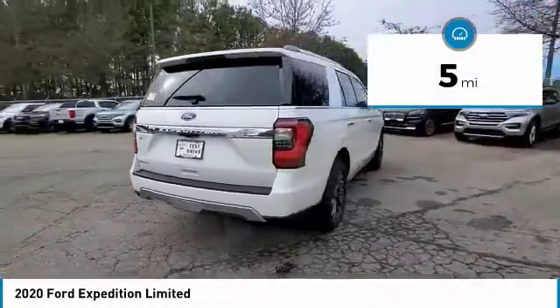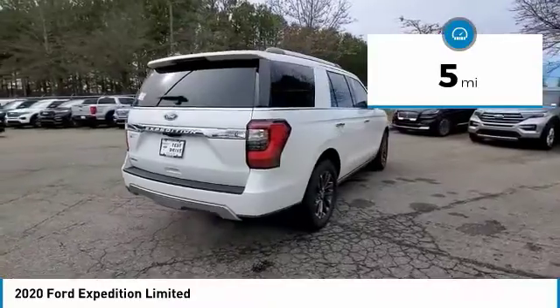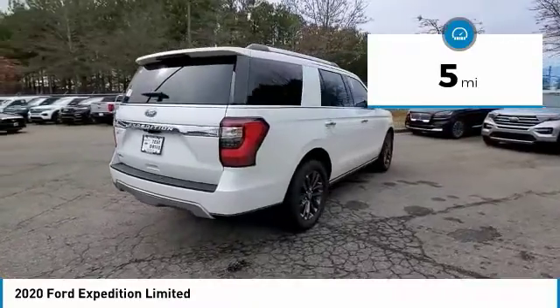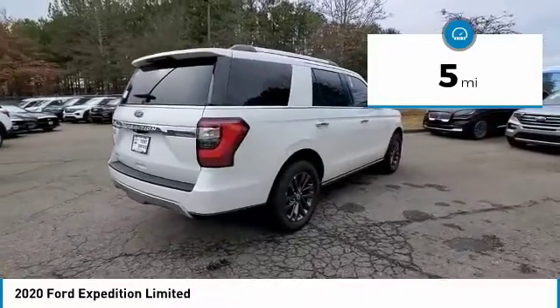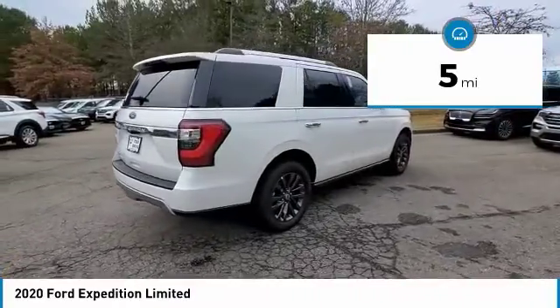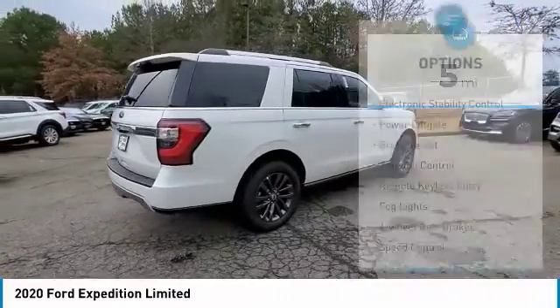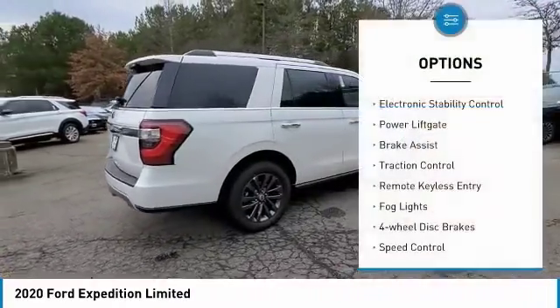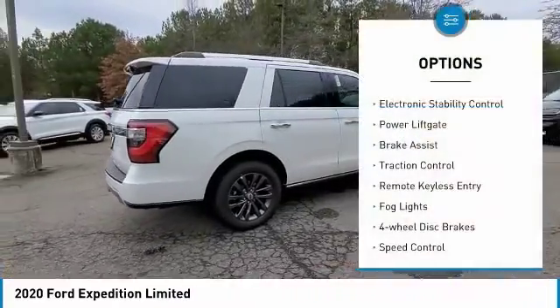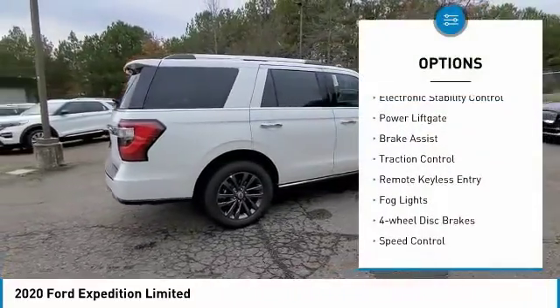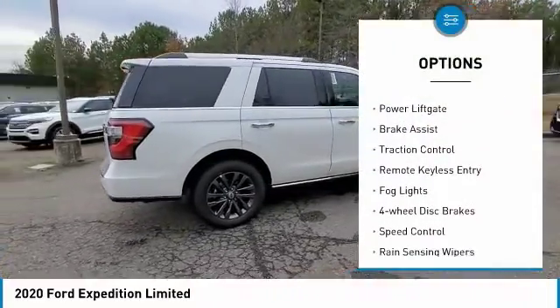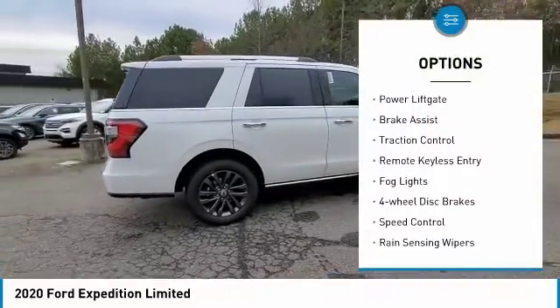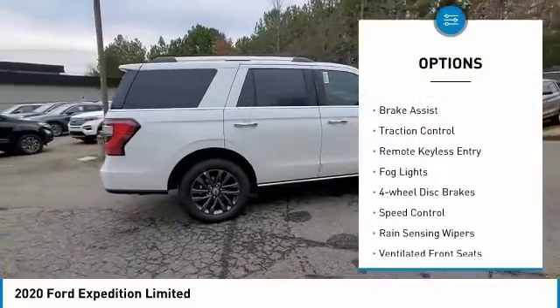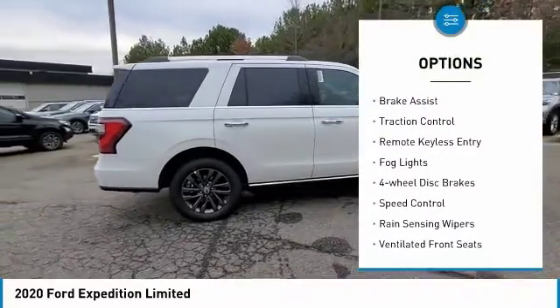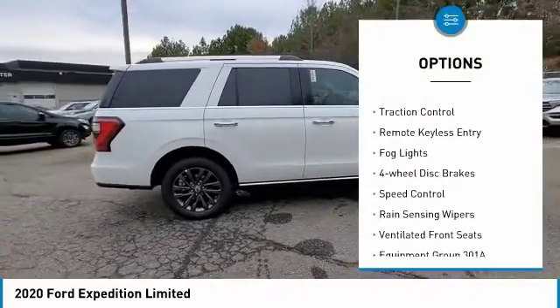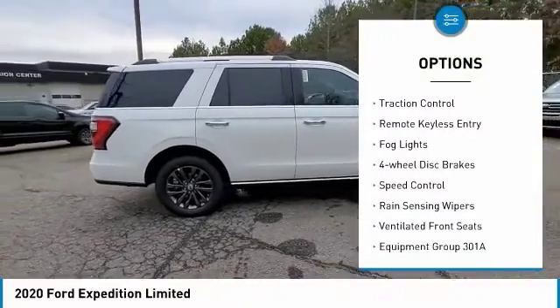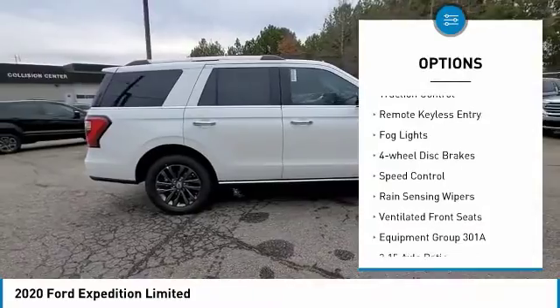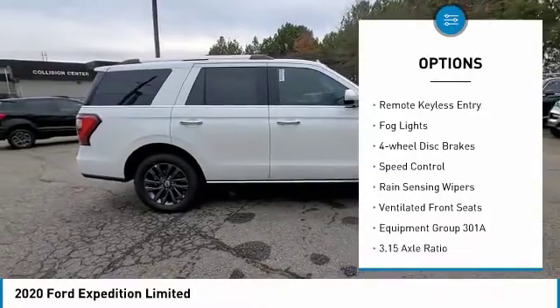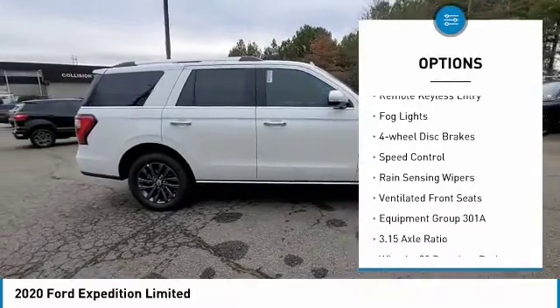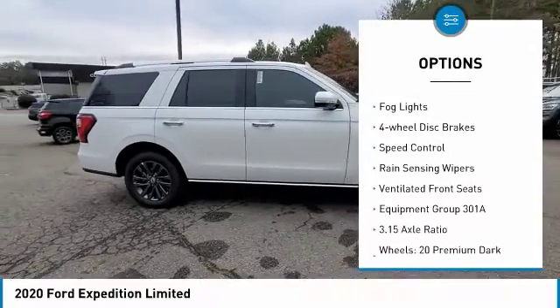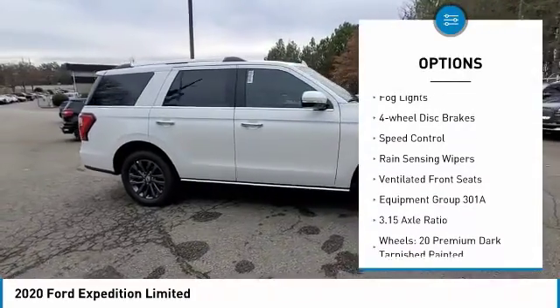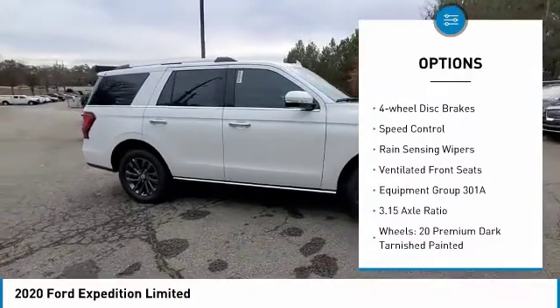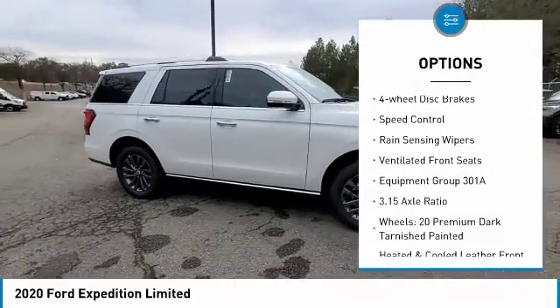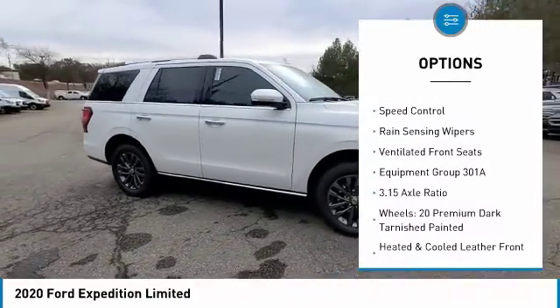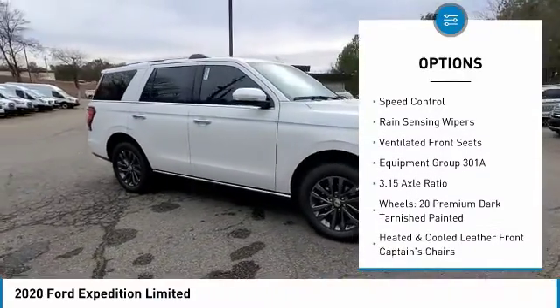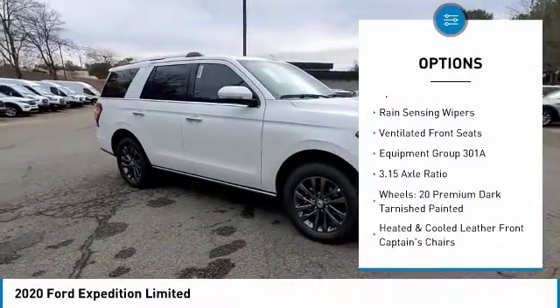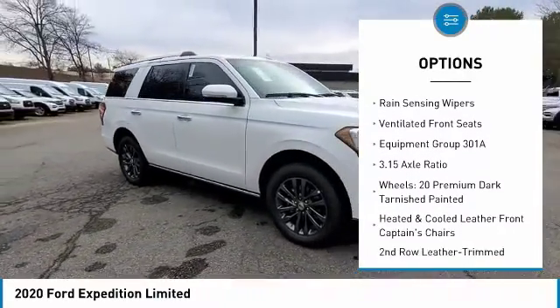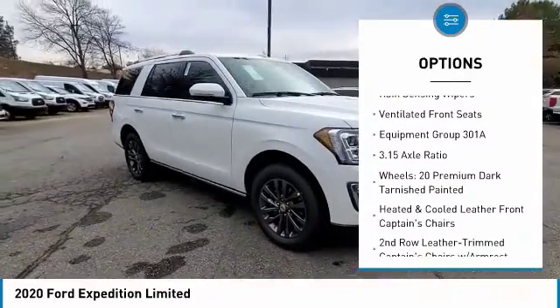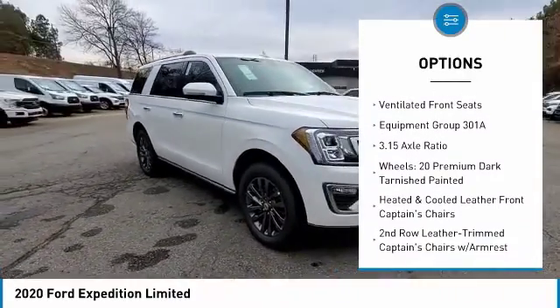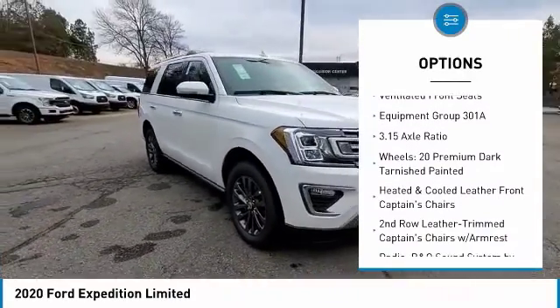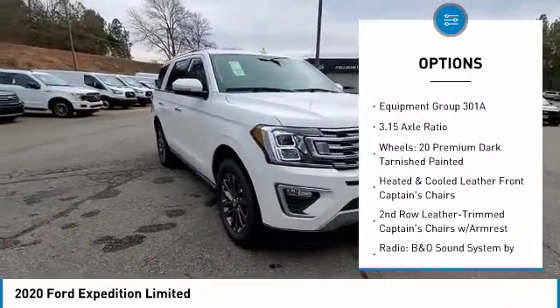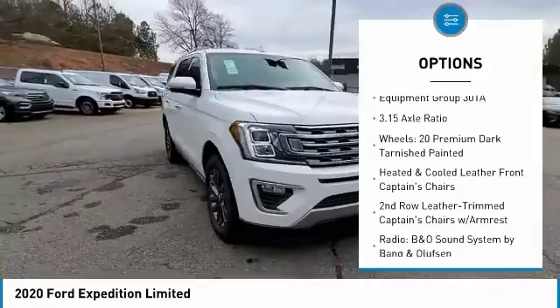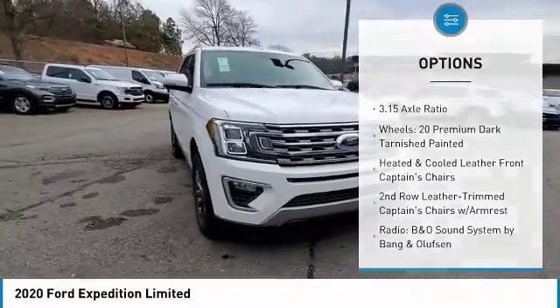Here are some of this vehicle's great options: electronic stability control, power lift gate, brake assist, traction control, remote keyless entry, fog lights, four wheel disc brakes.